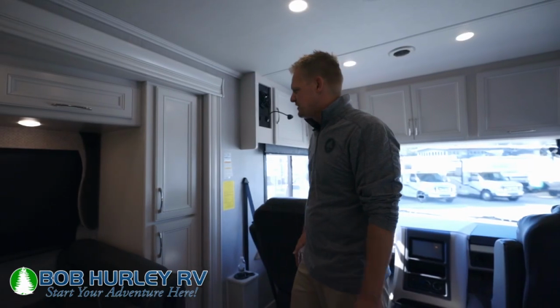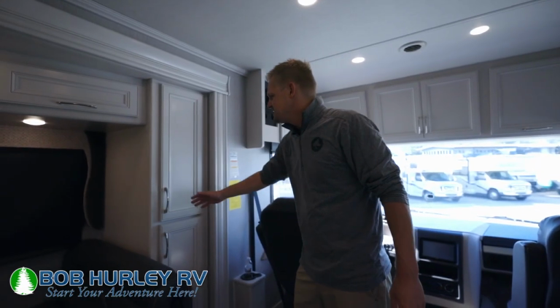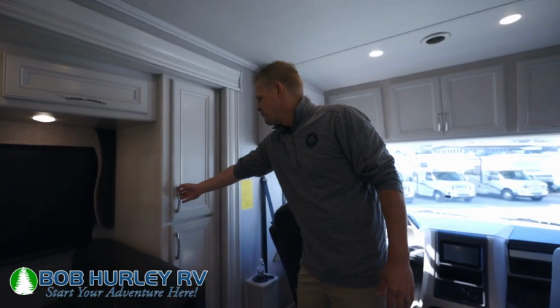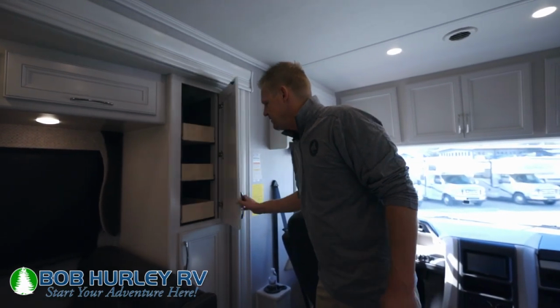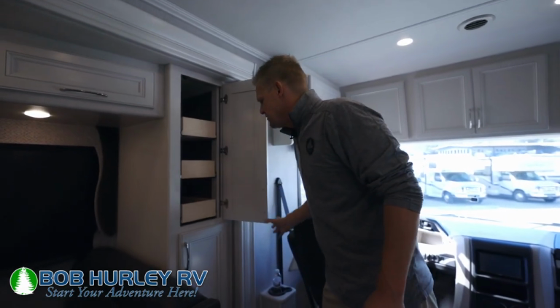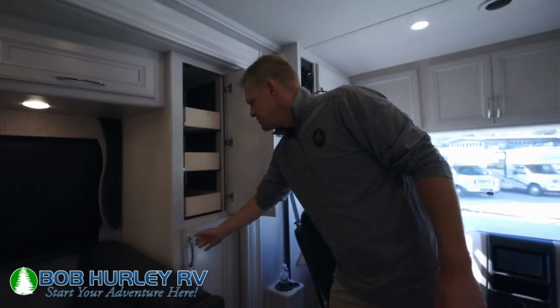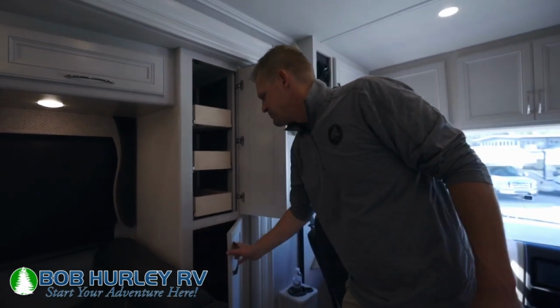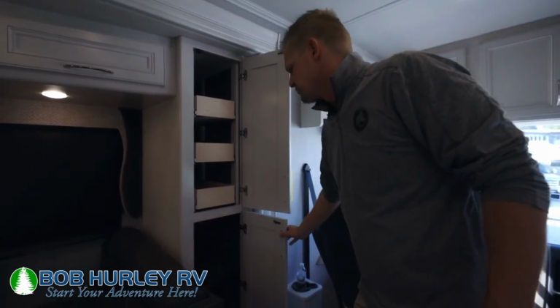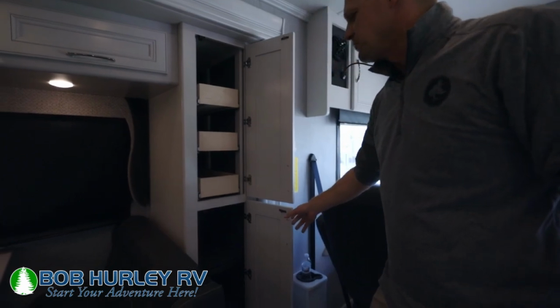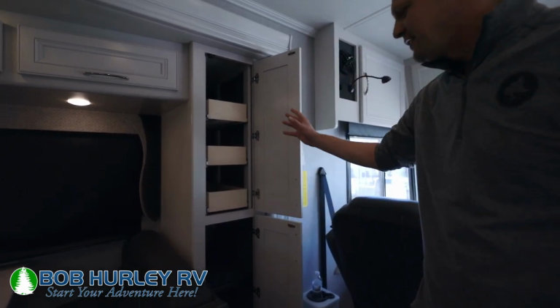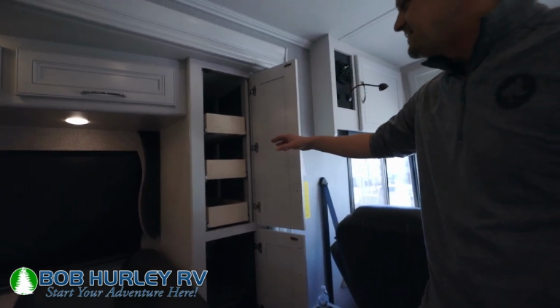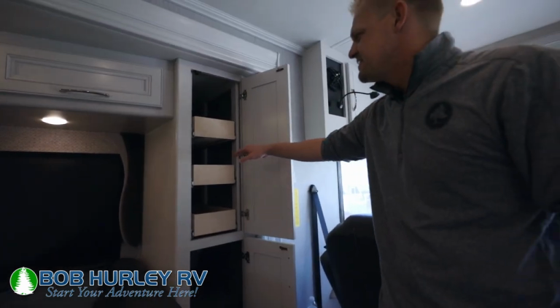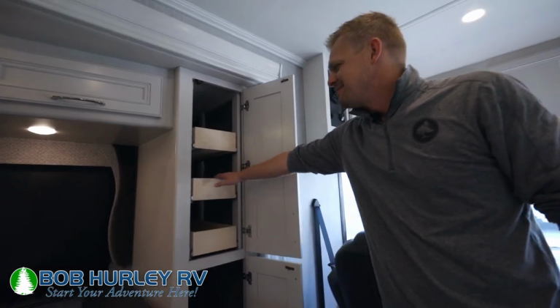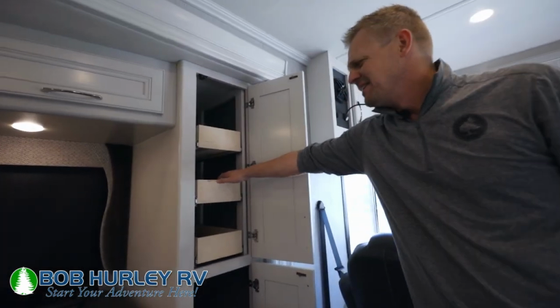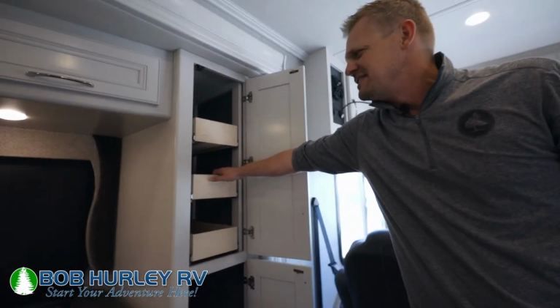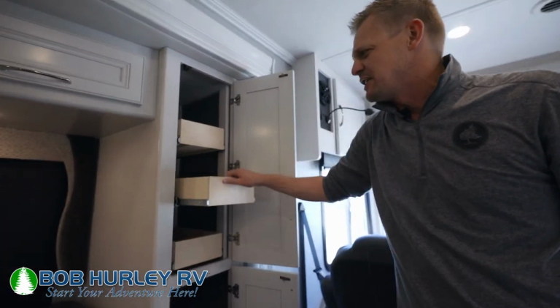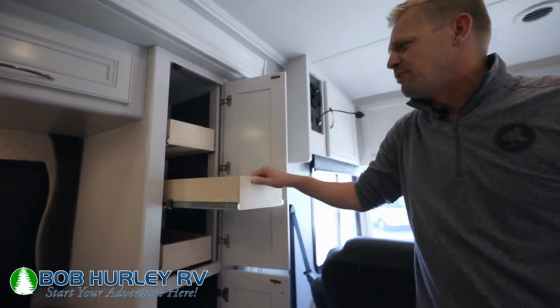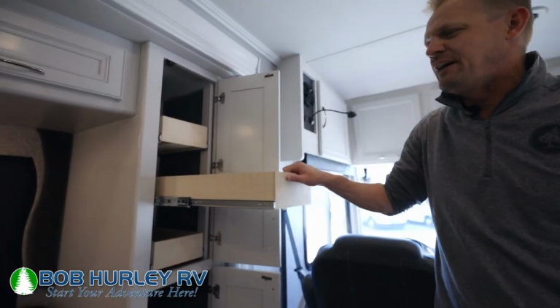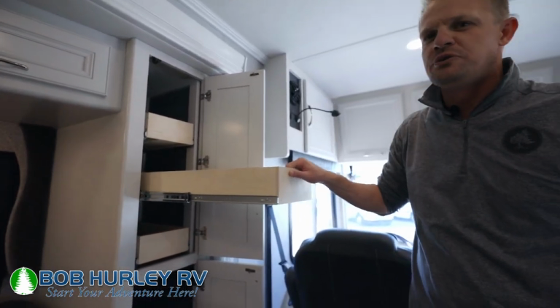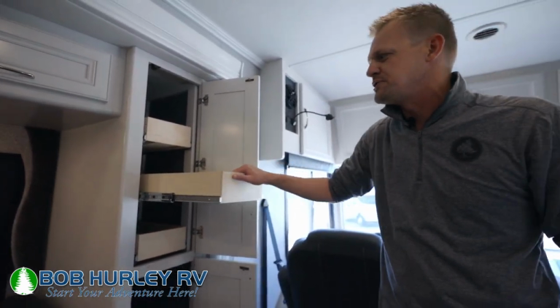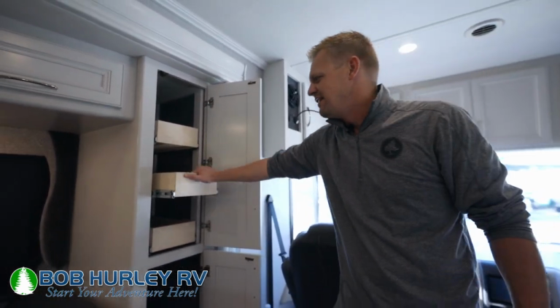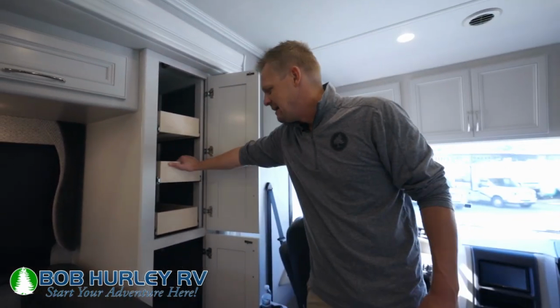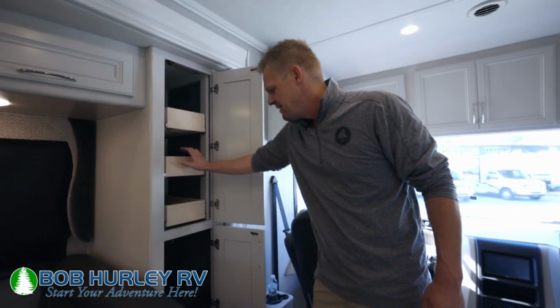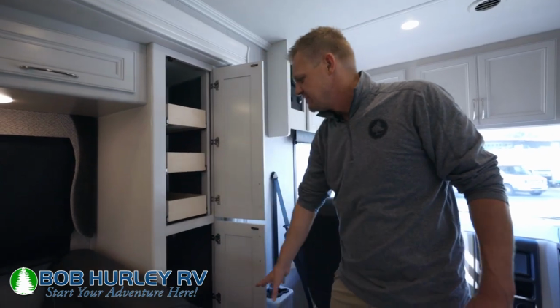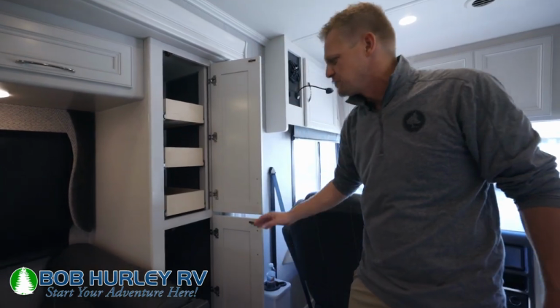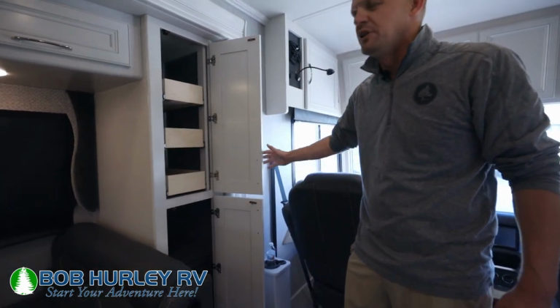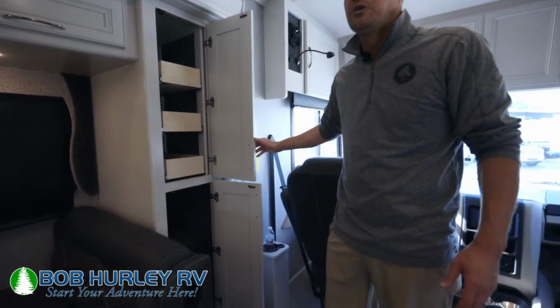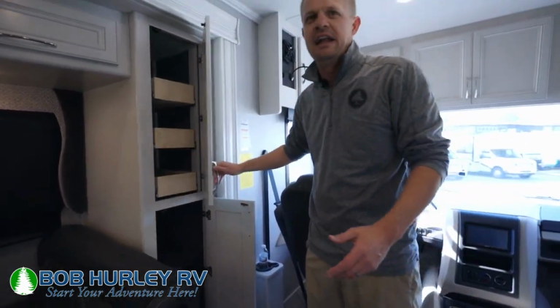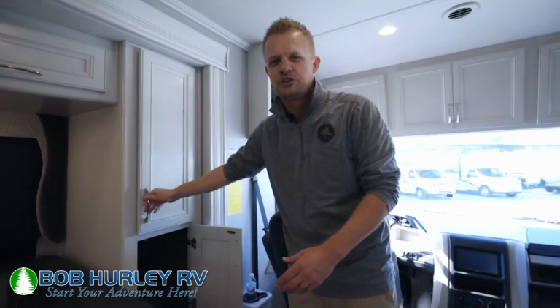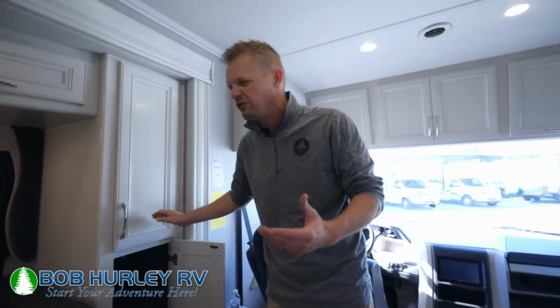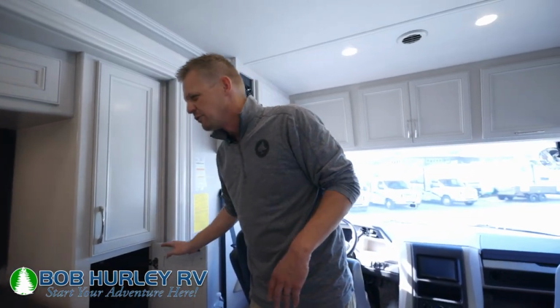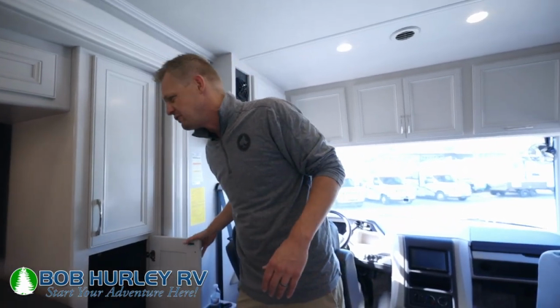Before we check the chassis out, notice you do have some additional storage here — I forgot to hit on this, but I love these. These are actually pull-out pantry doors on top and then additional storage below. Great pantry storage for the kitchen.